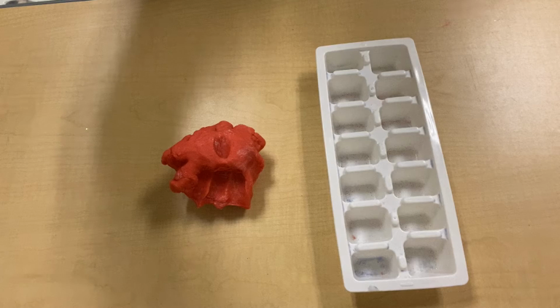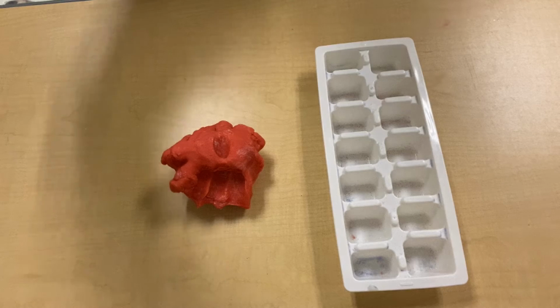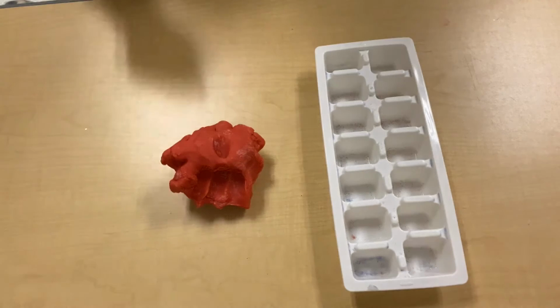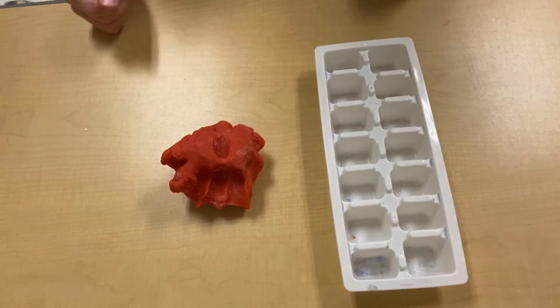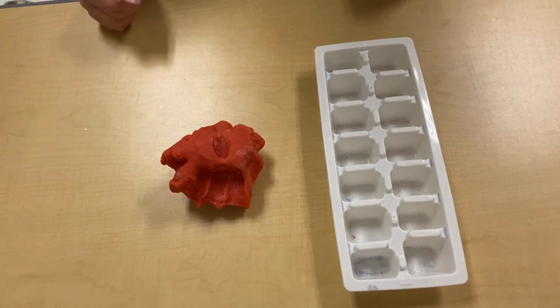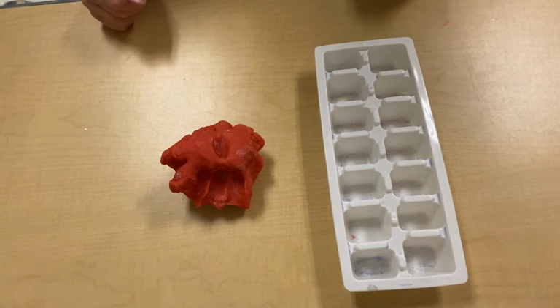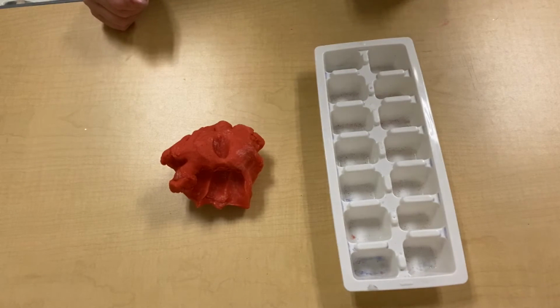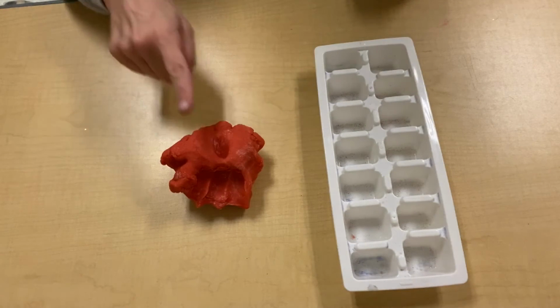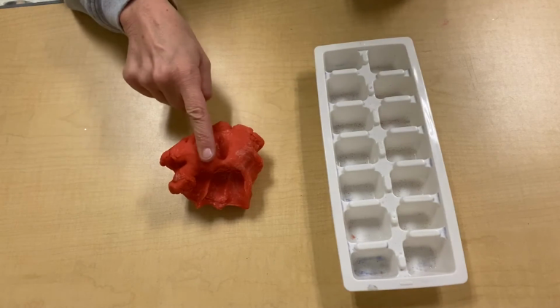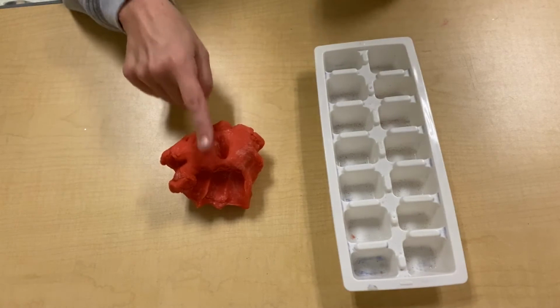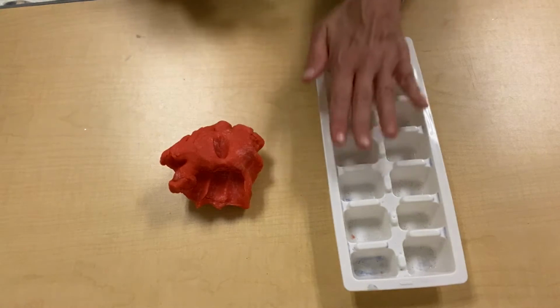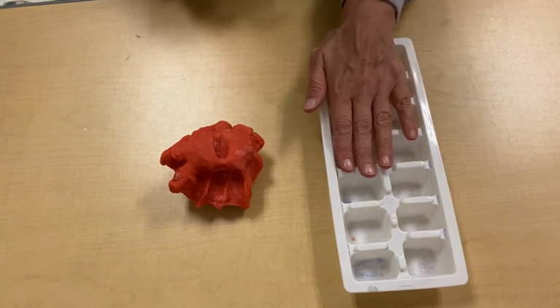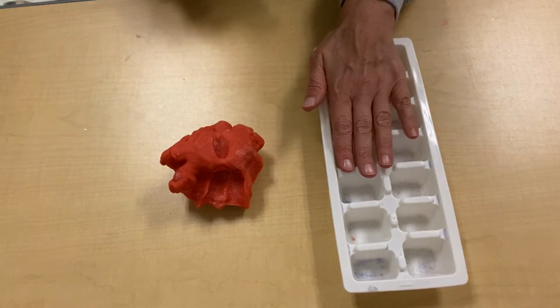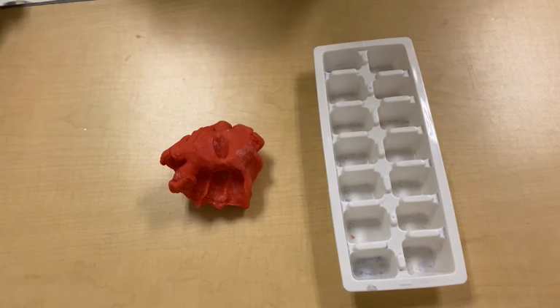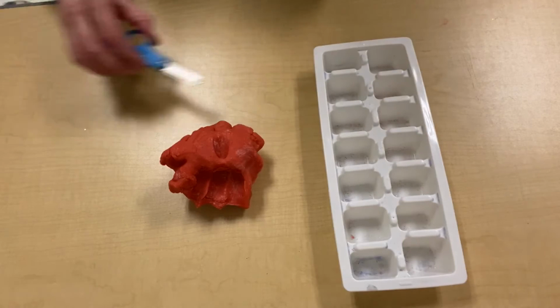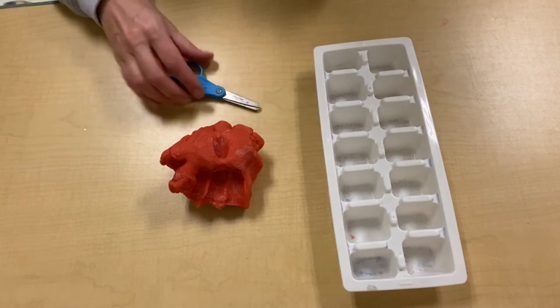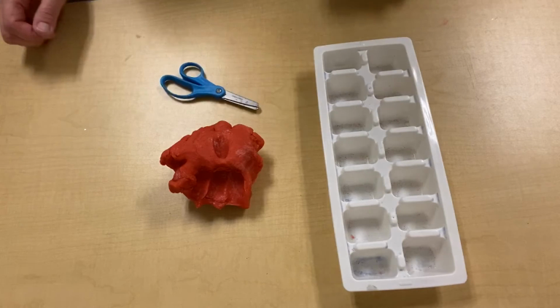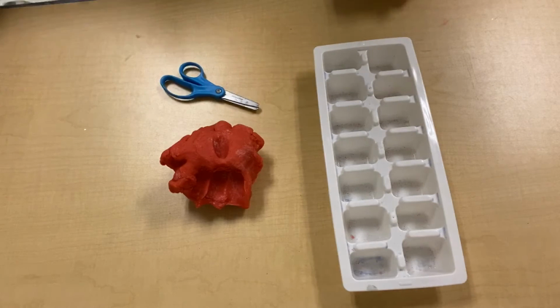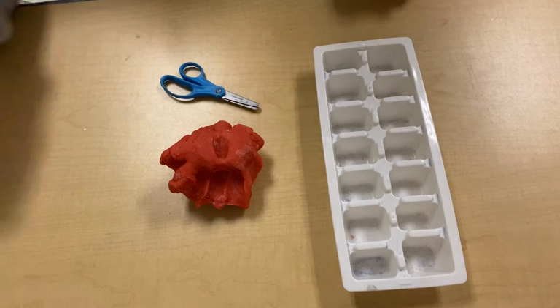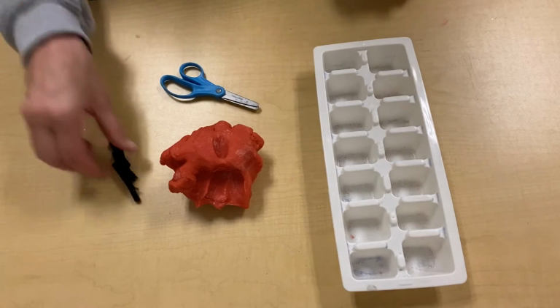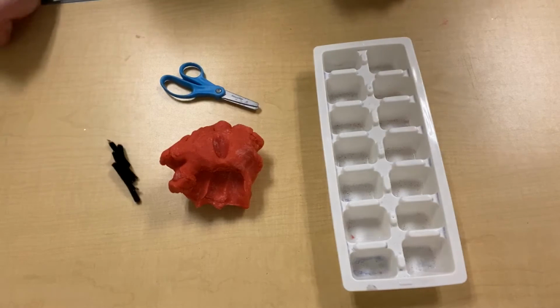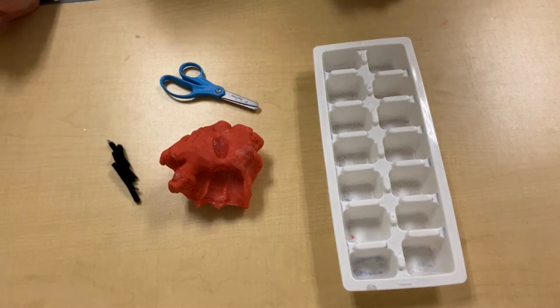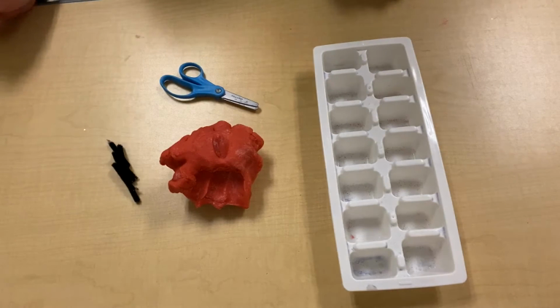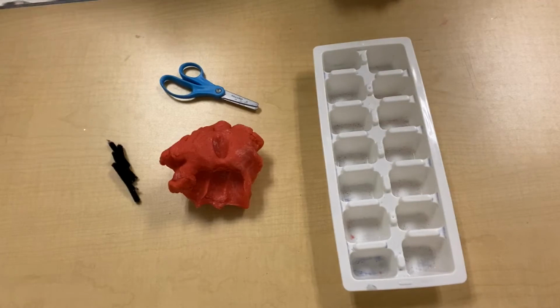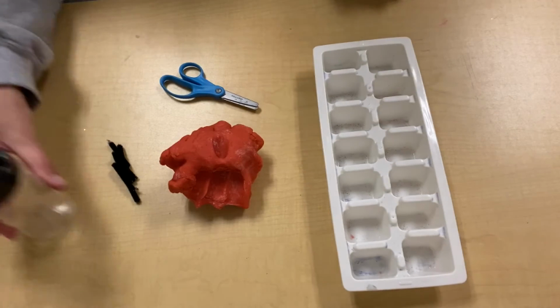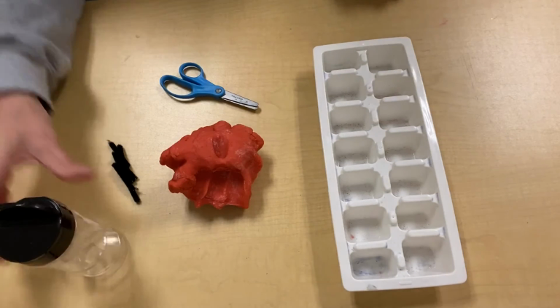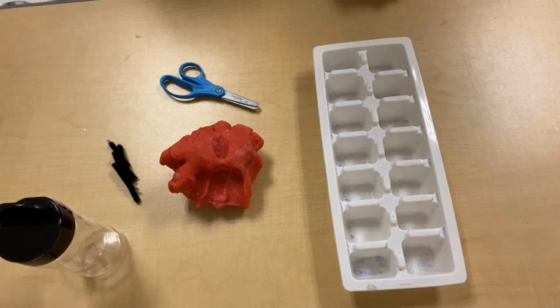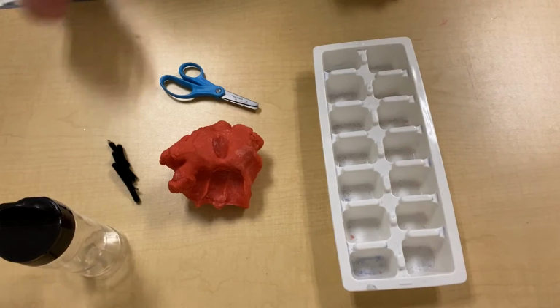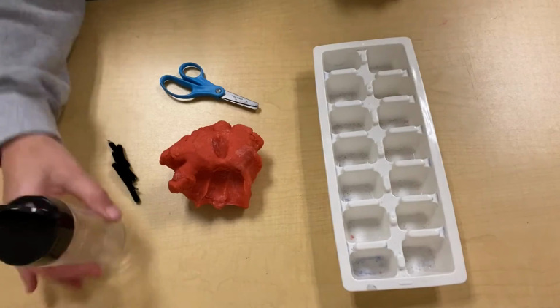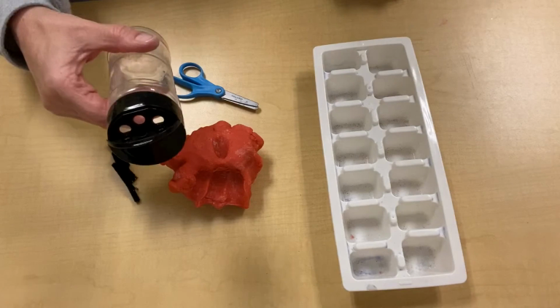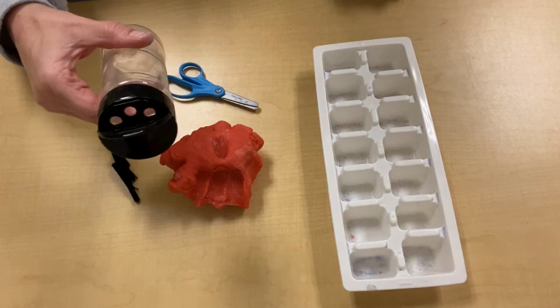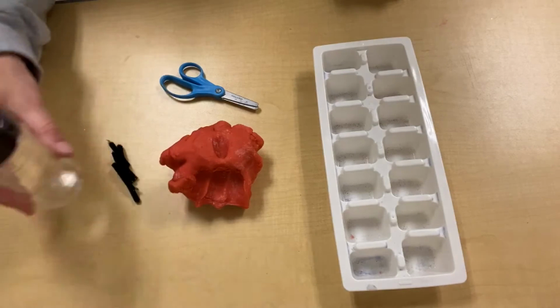Today we're gonna need Play-Doh, an ice cube tray, scissors, the pipe cleaner pieces, and the spice container.